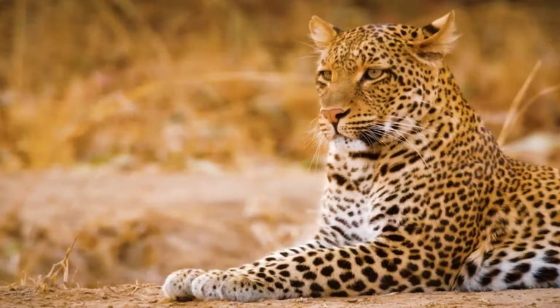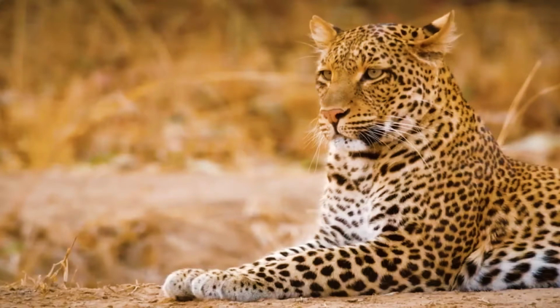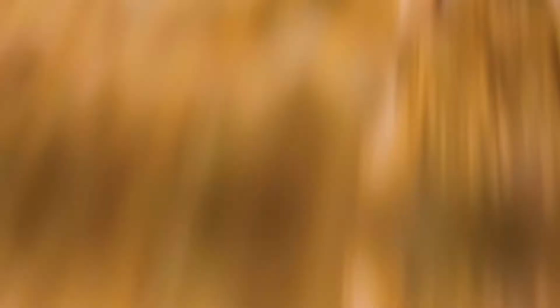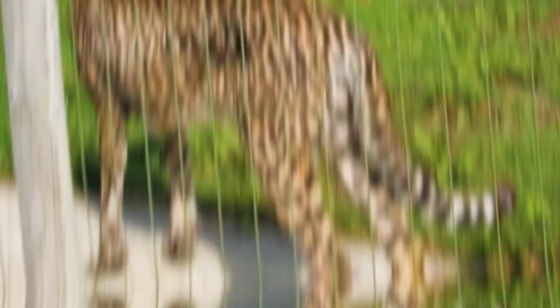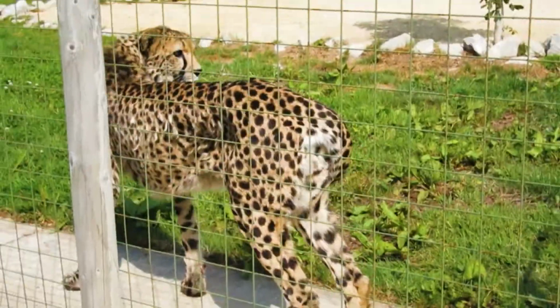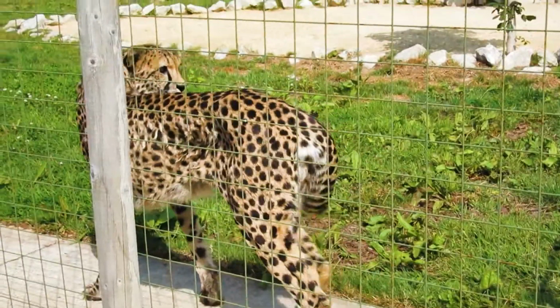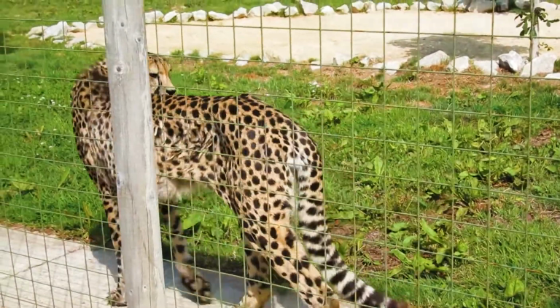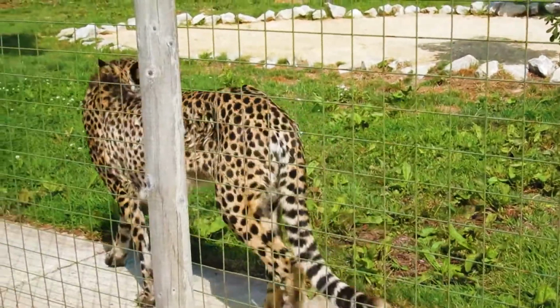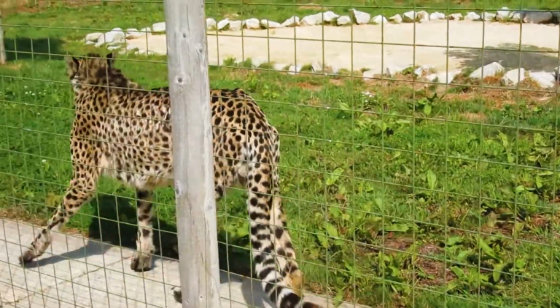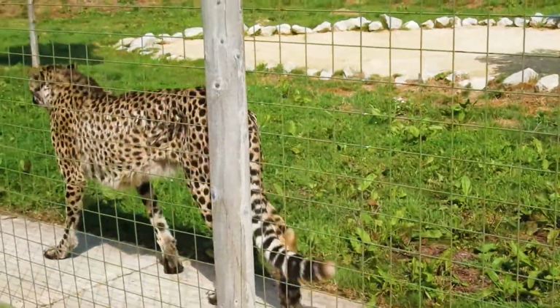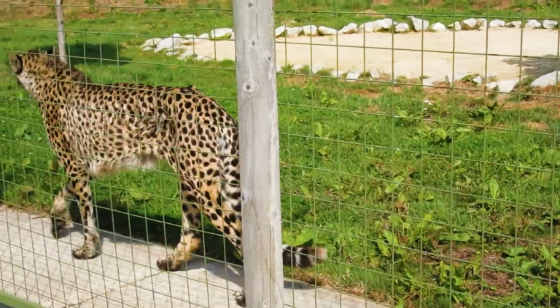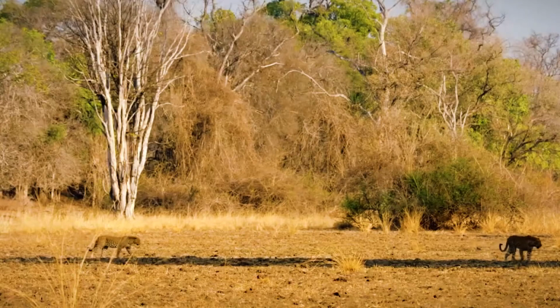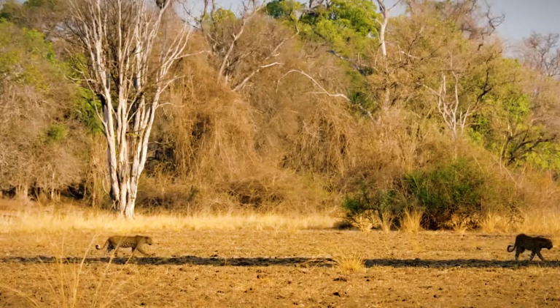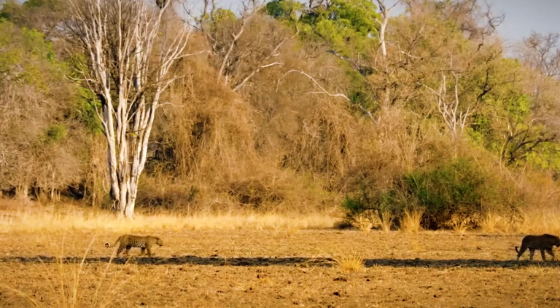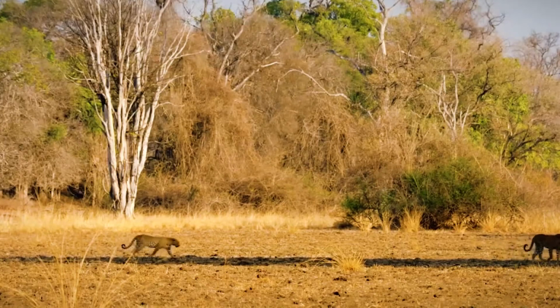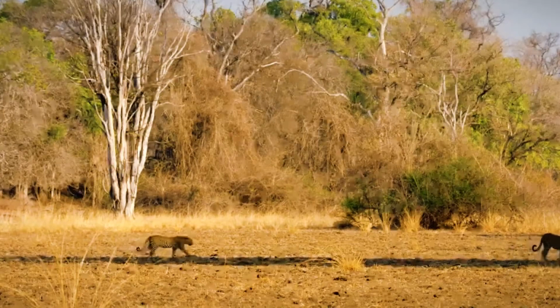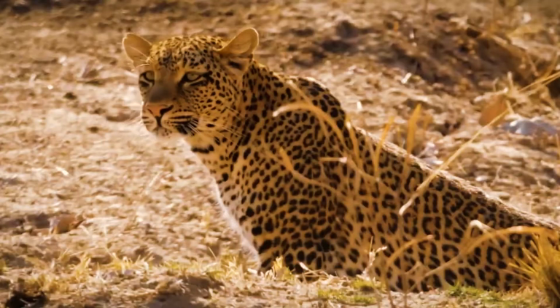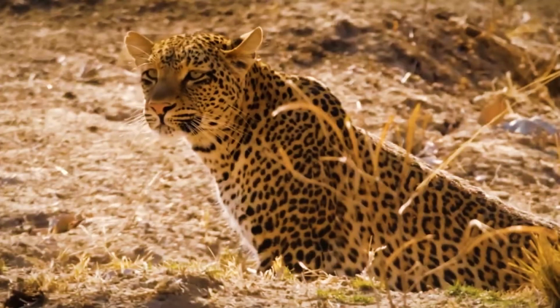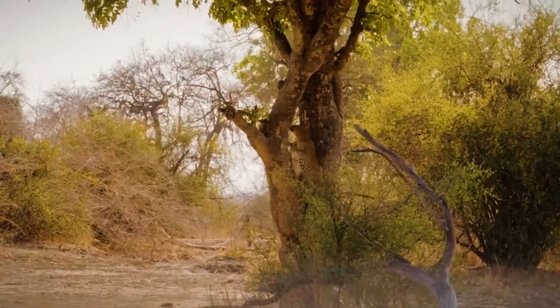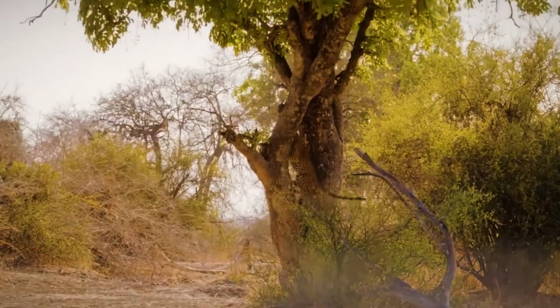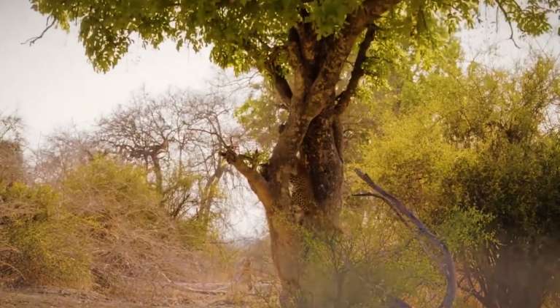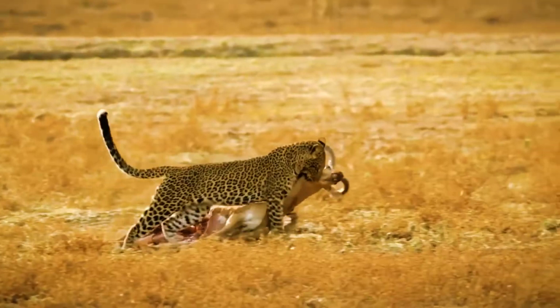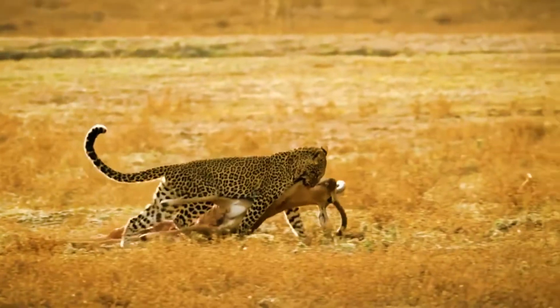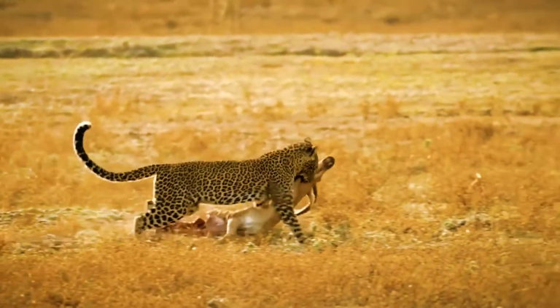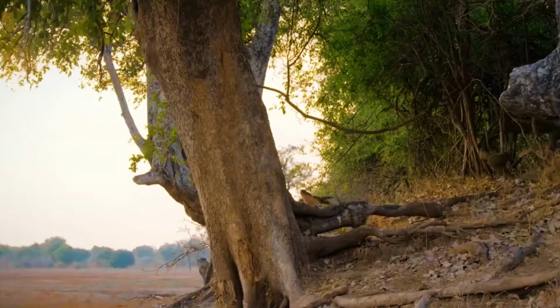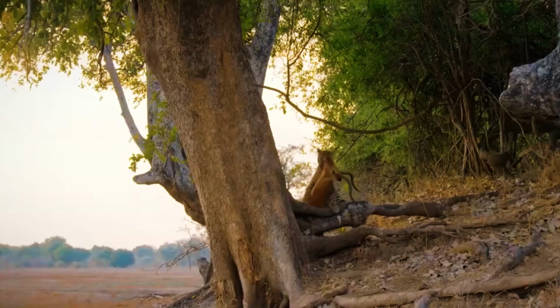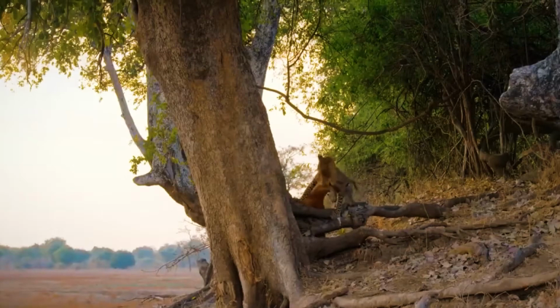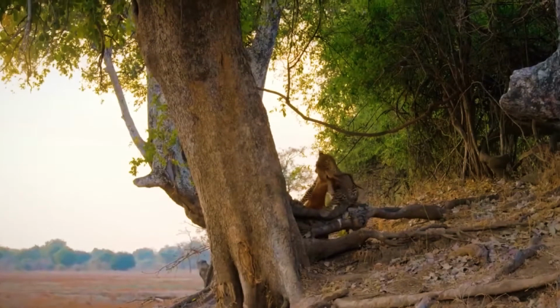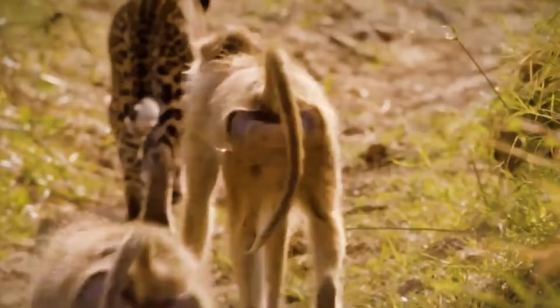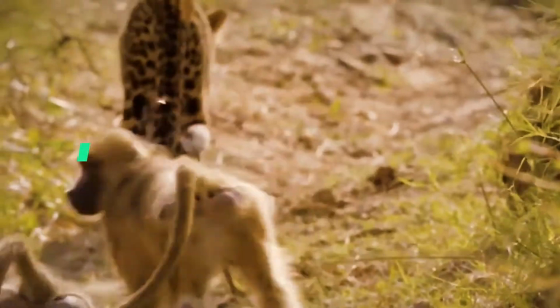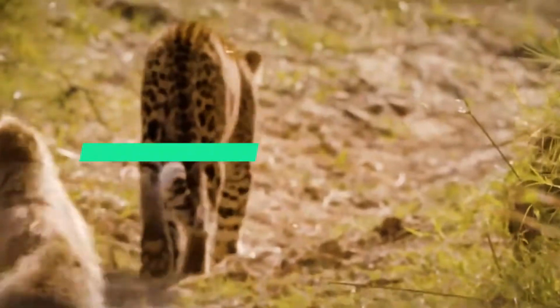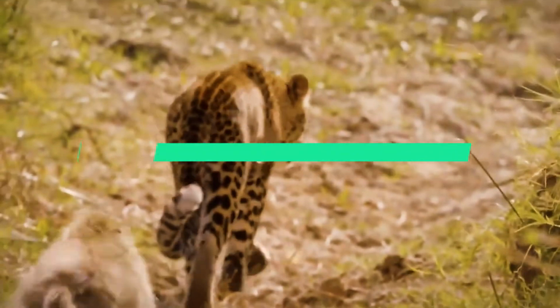The leopard is one of the five extant species in the genus Panthera, a member of the cat family, Felidae. The name leopard comes from the Greek word lepidus, which is a combination of leon, meaning lion, and pardus, meaning panther, according to PBS Nature.